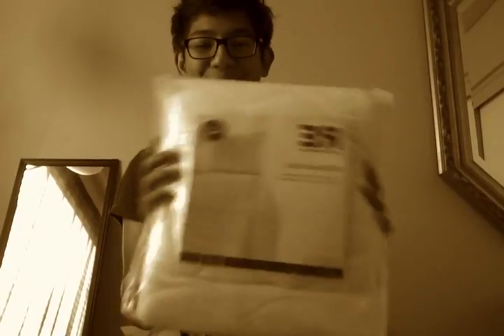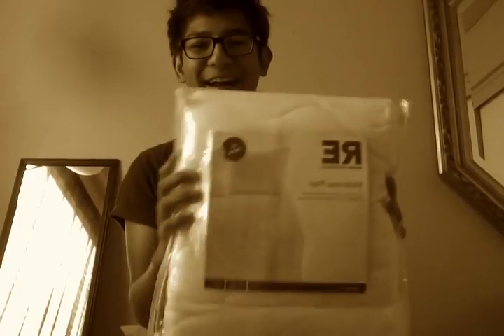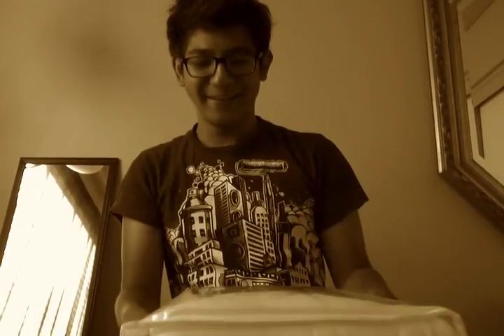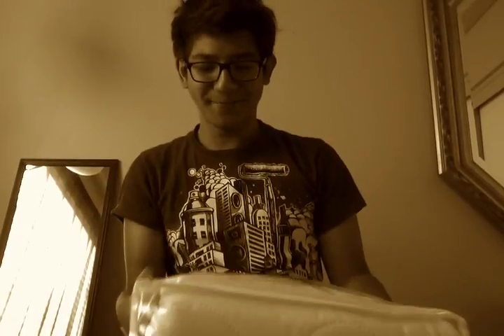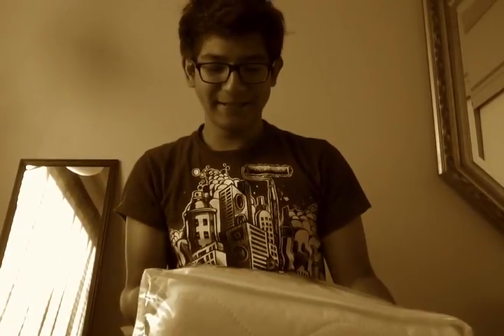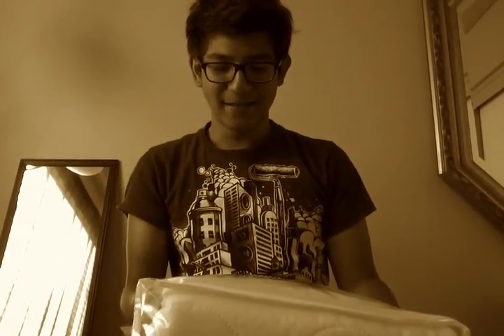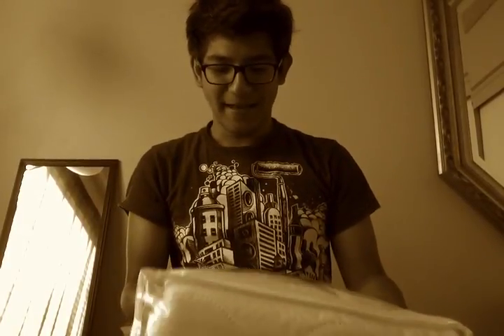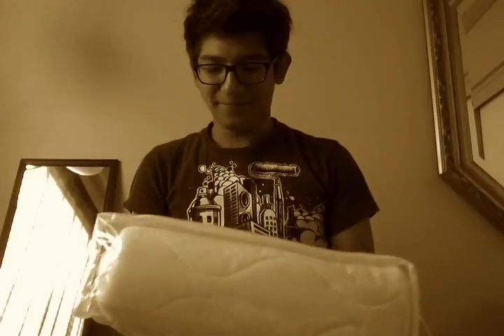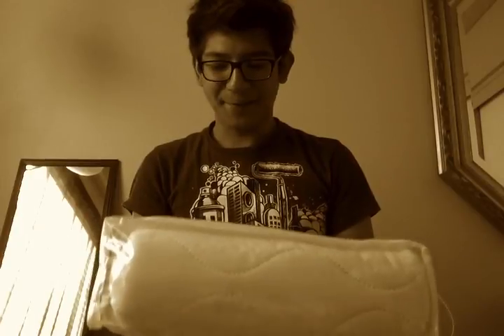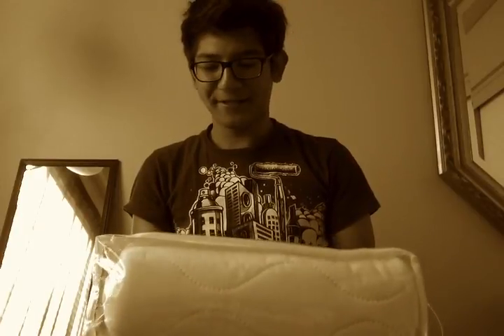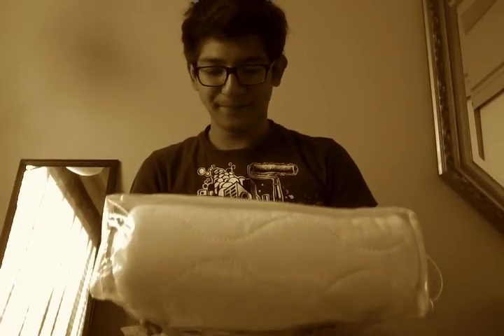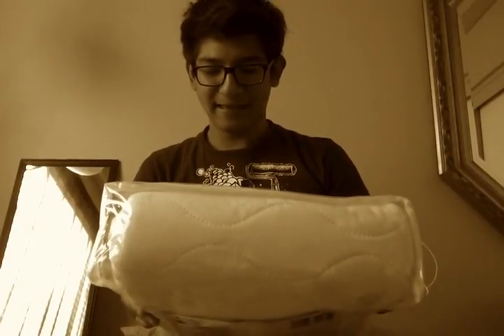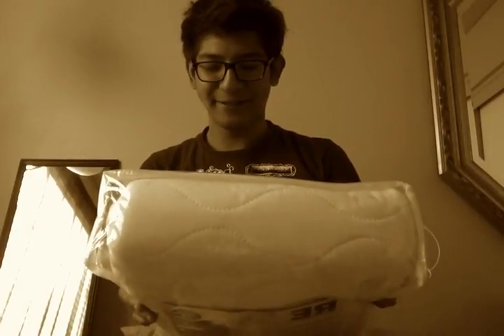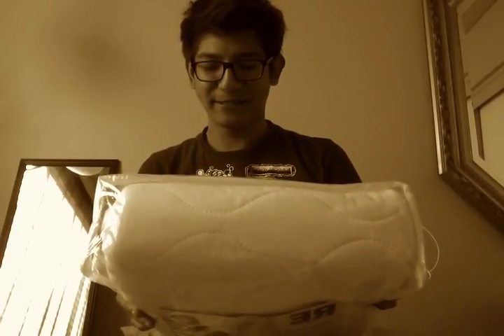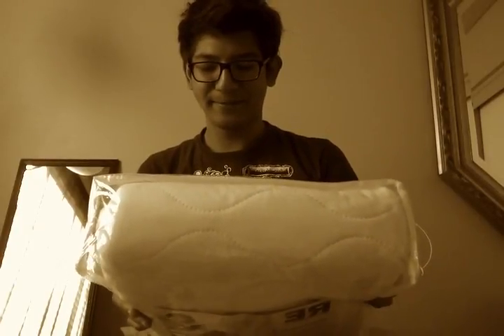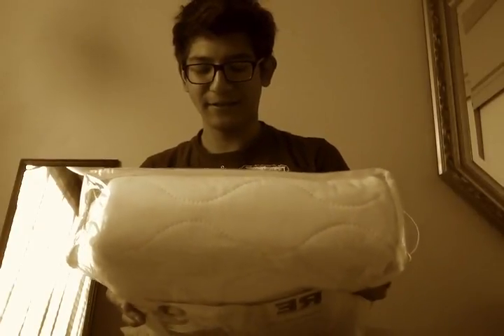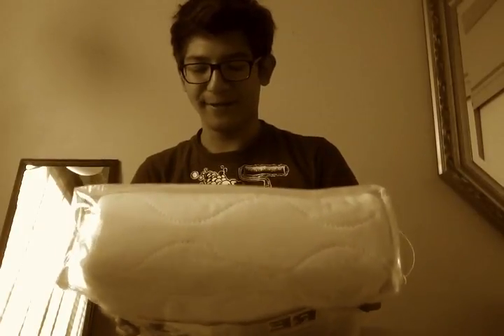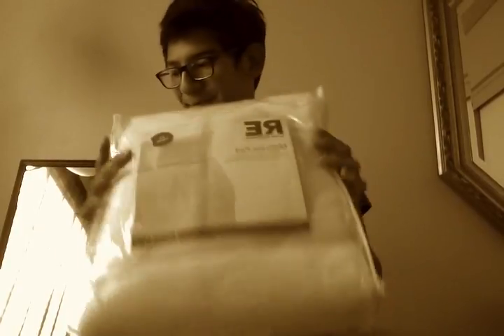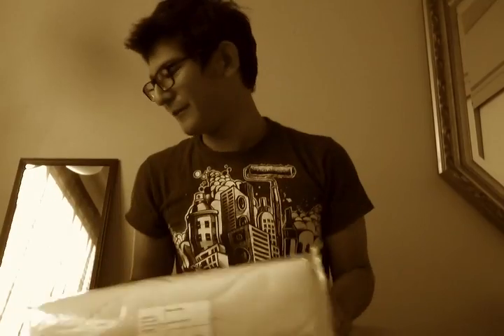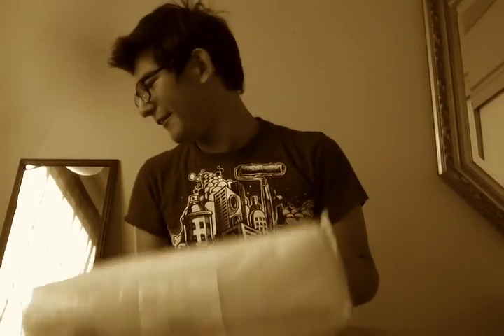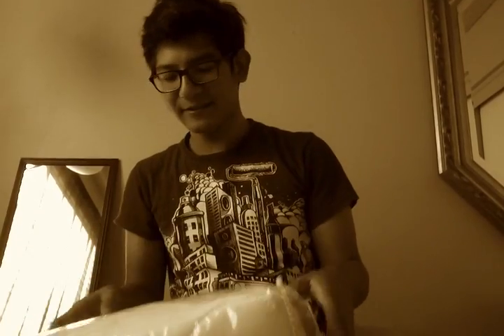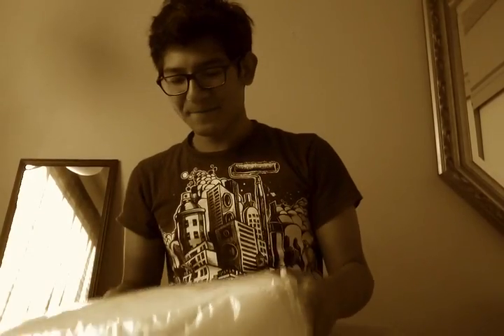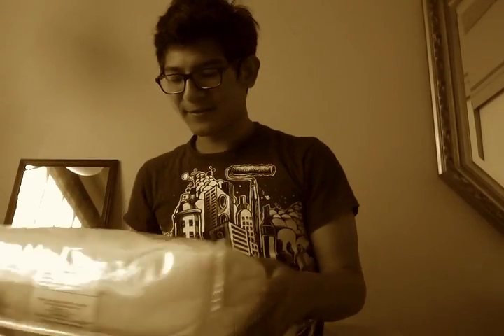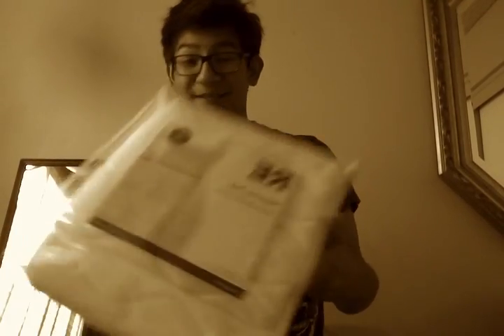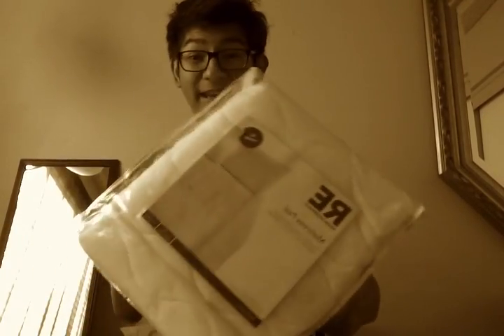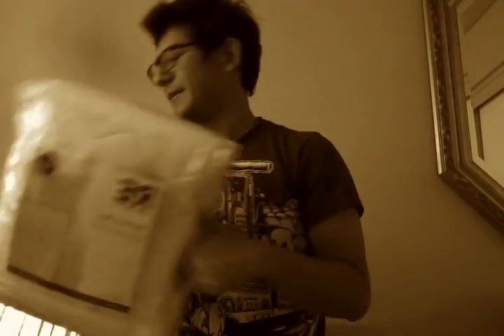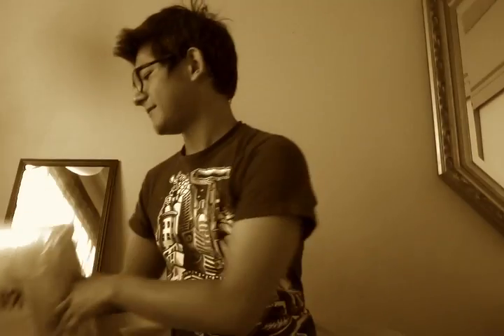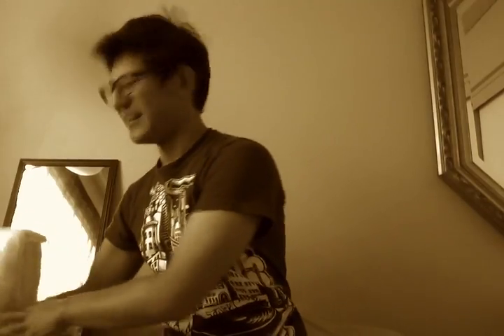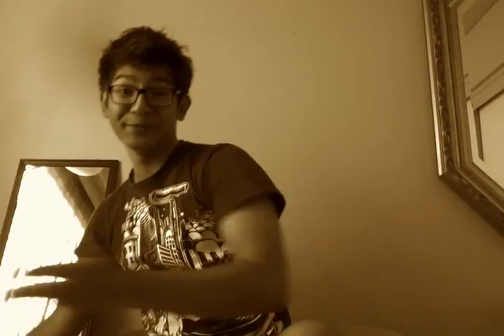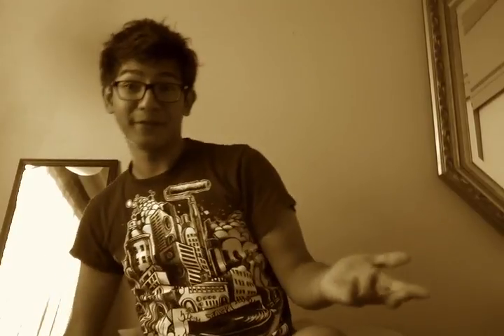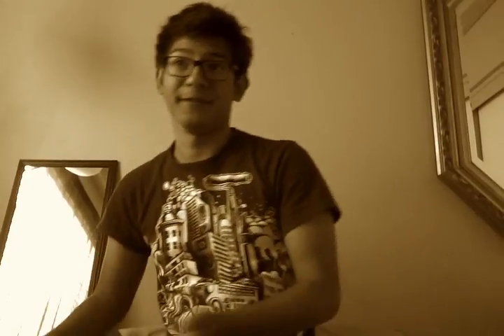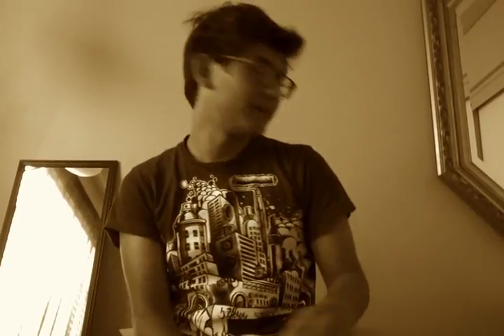I got a mattress pad to protect the mattress, and it's hypoallergenic, designed to minimize allergic responses. I don't really have allergies, but it's nice to have because I don't know who's used that mattress before me.